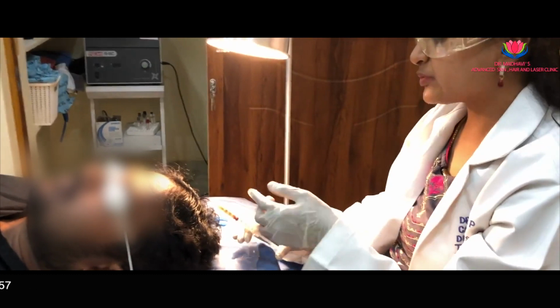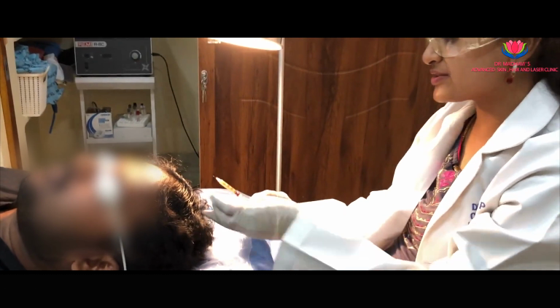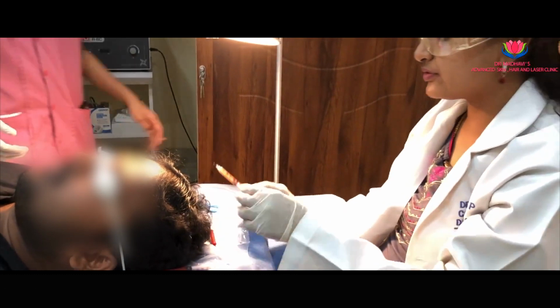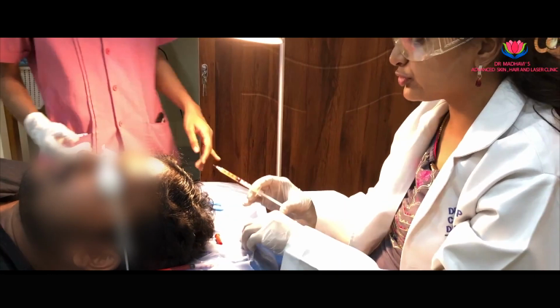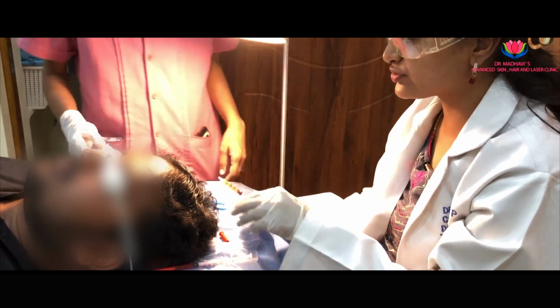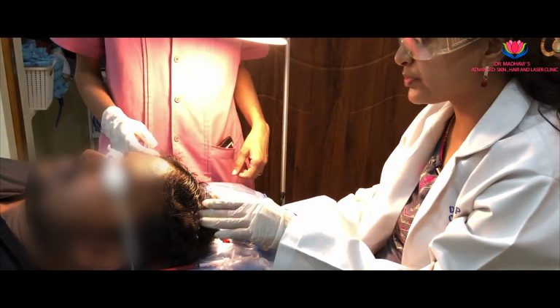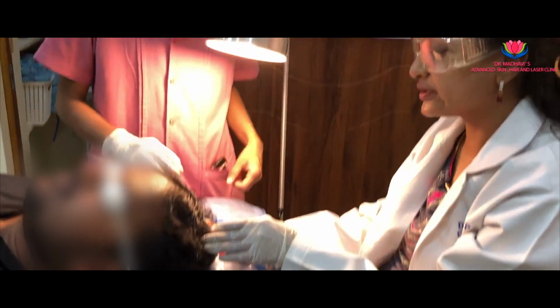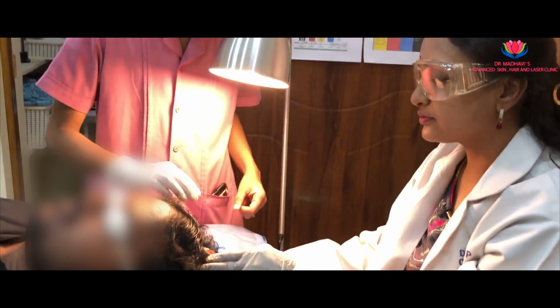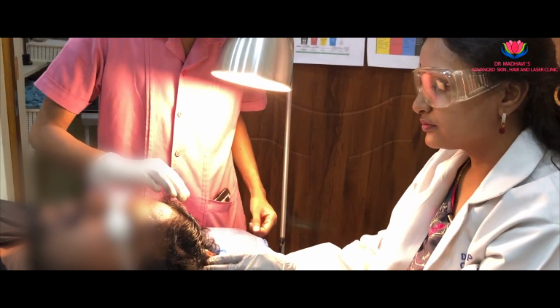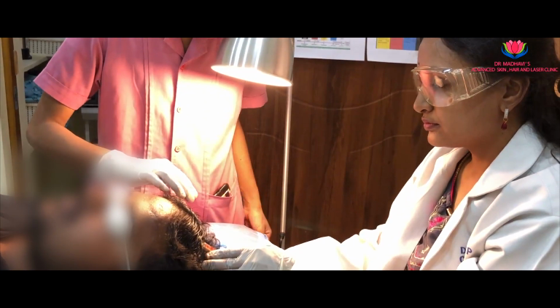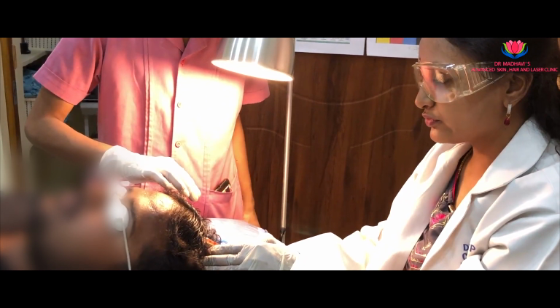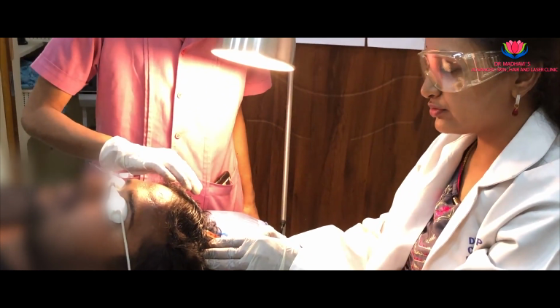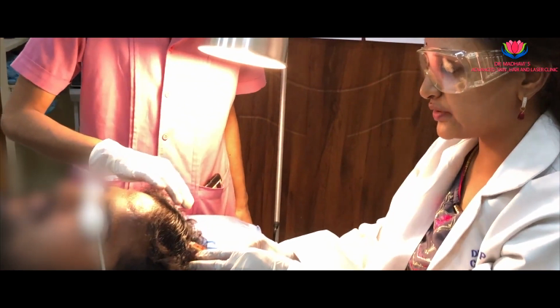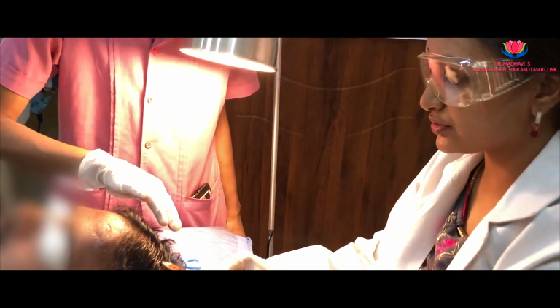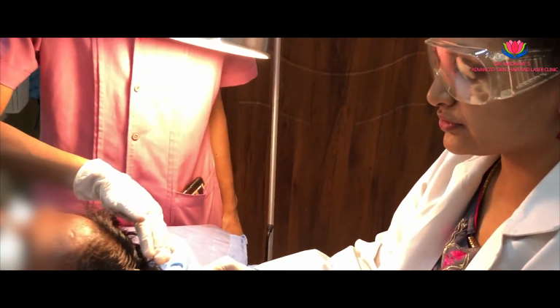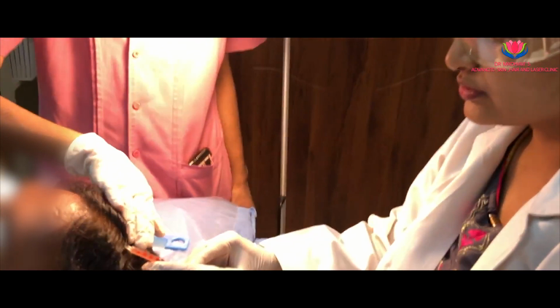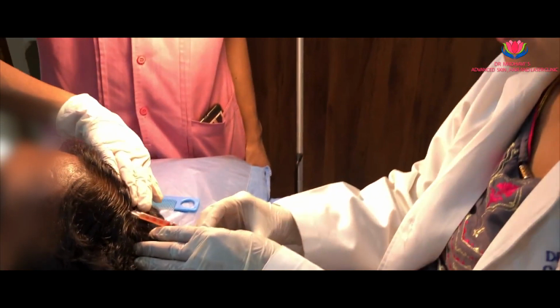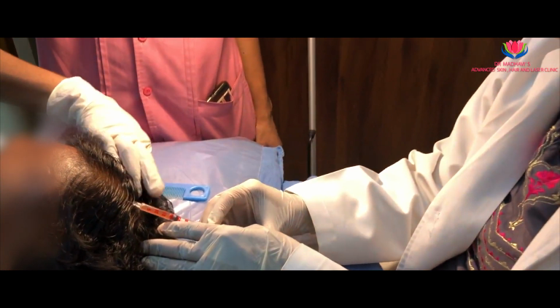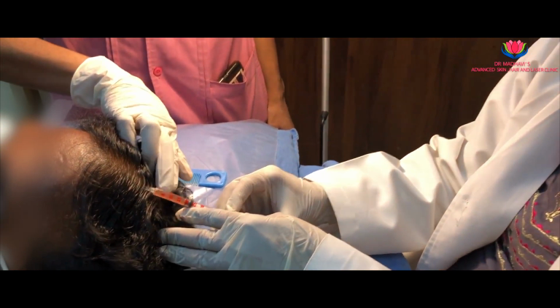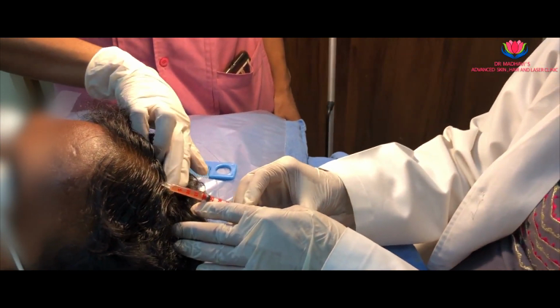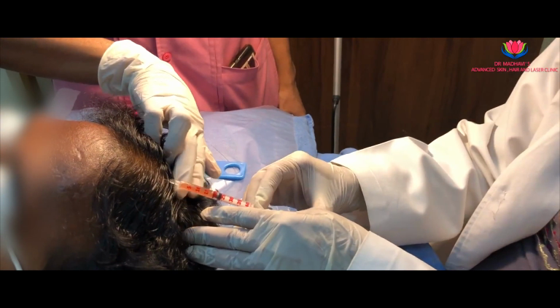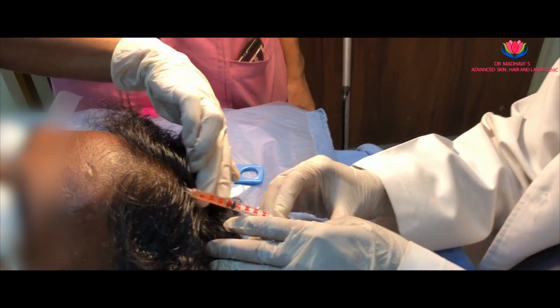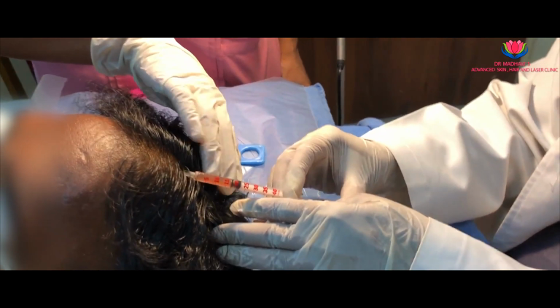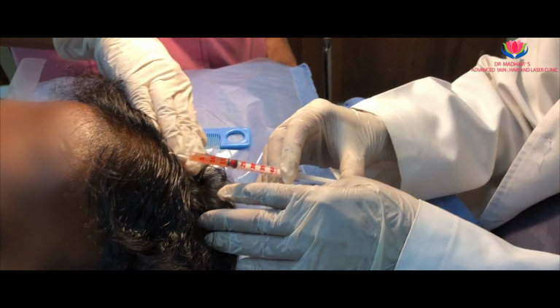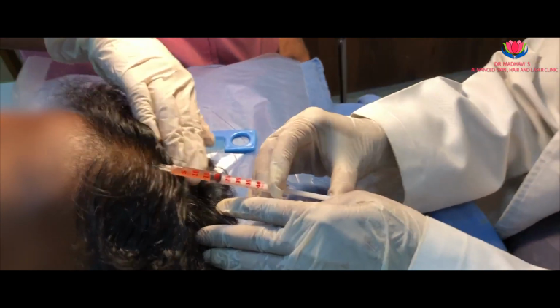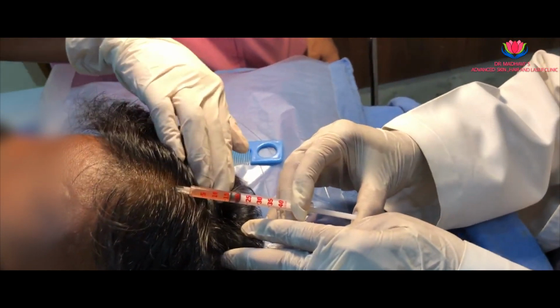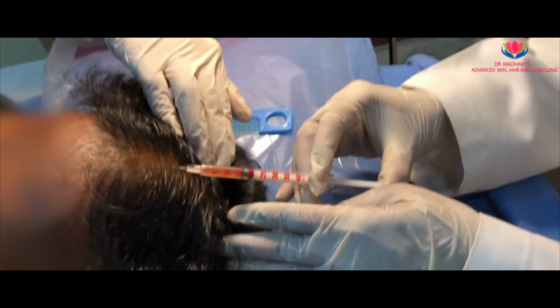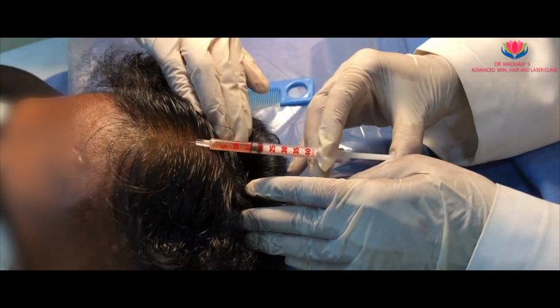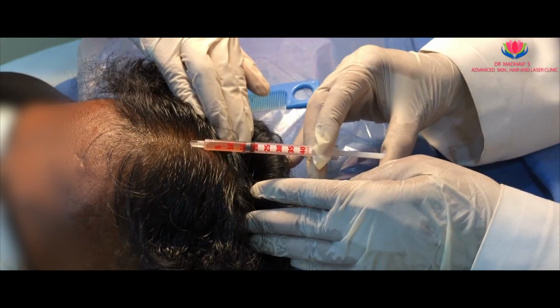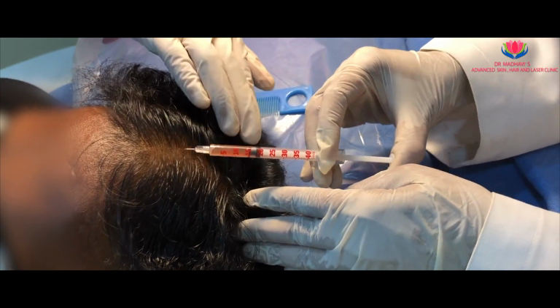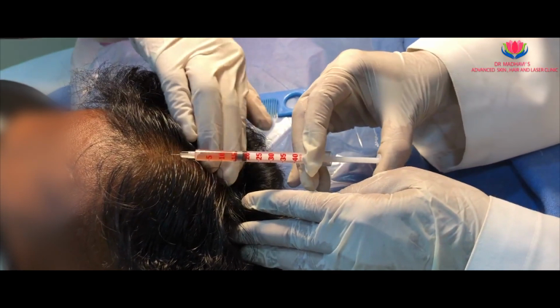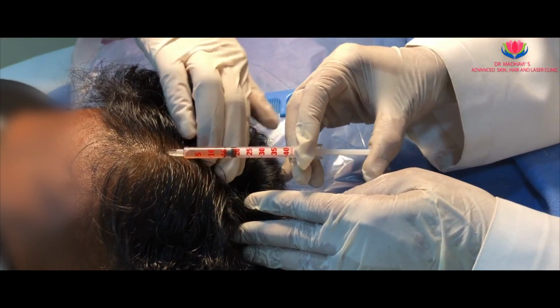Sometimes accidentally the solution is going to spin into the eyes, so we have to use safety precautions. Follow all the safety and steroid precautions. Small pricks.